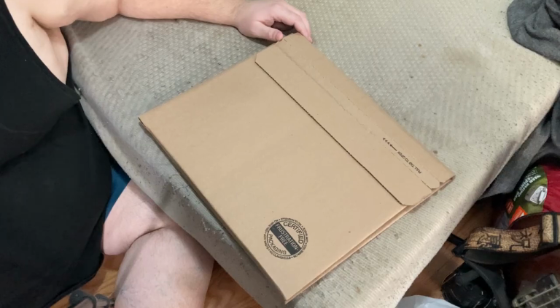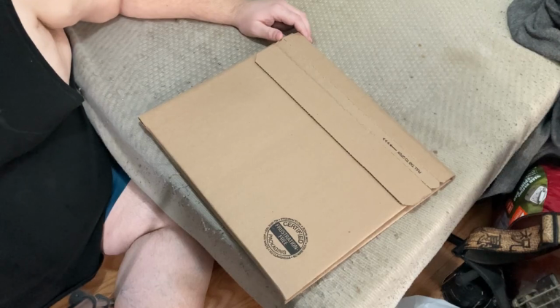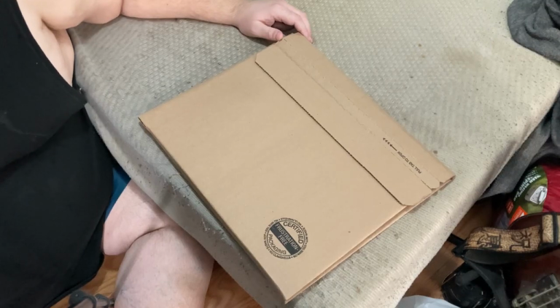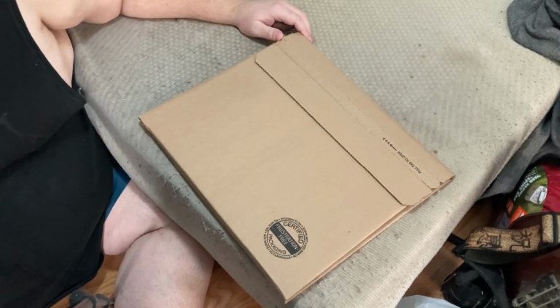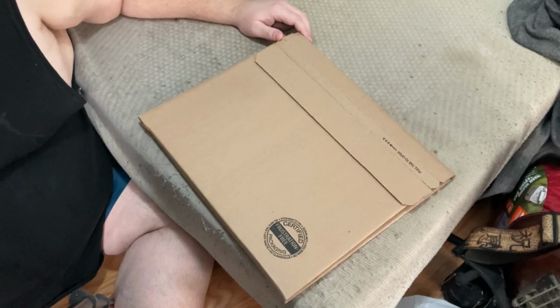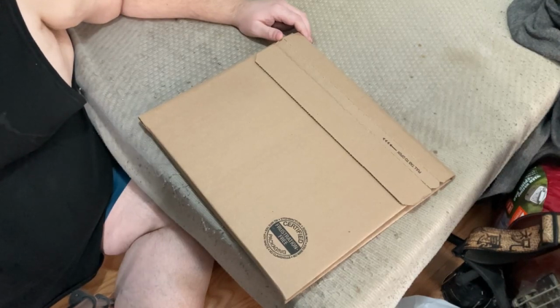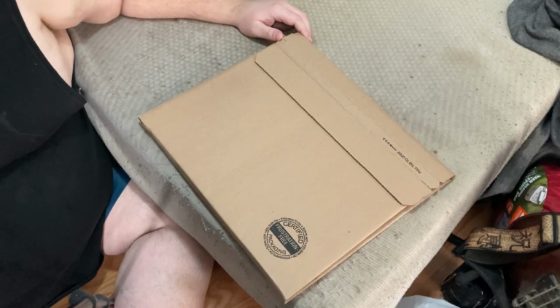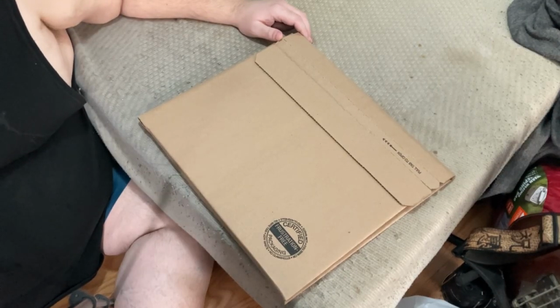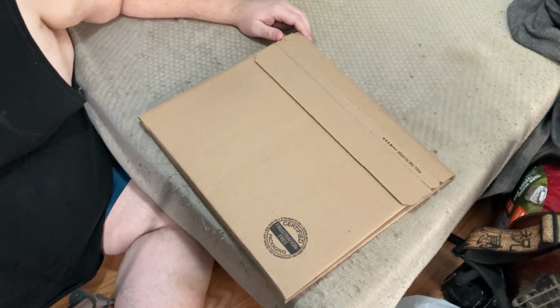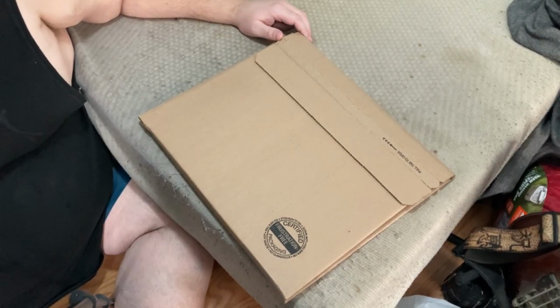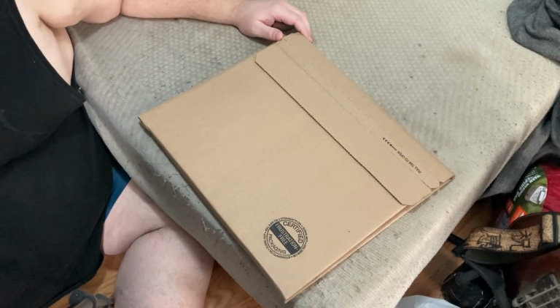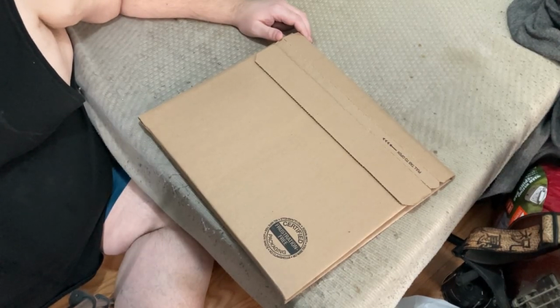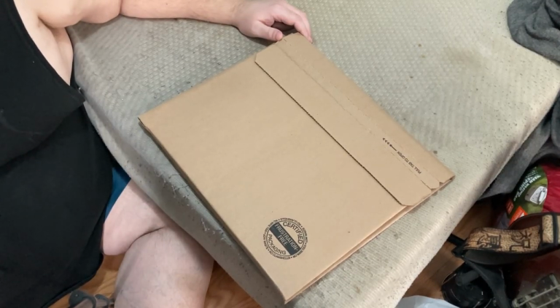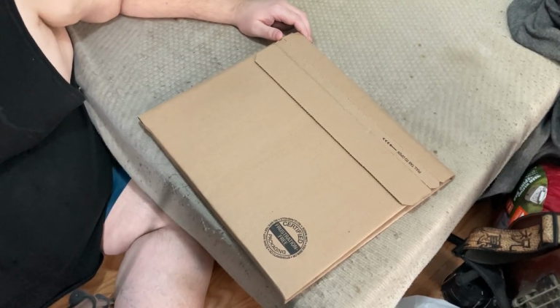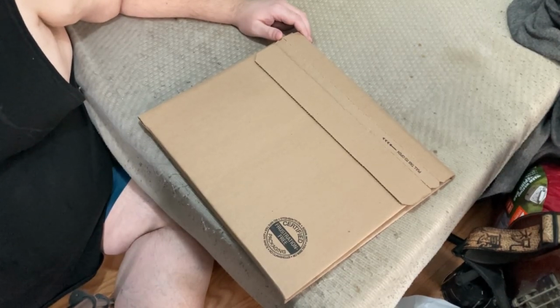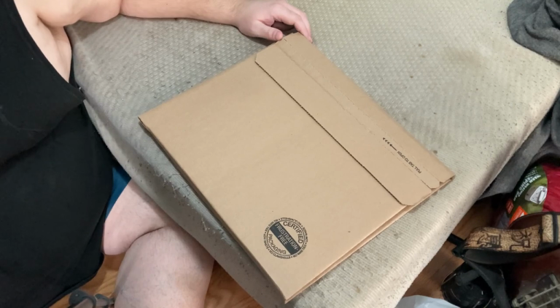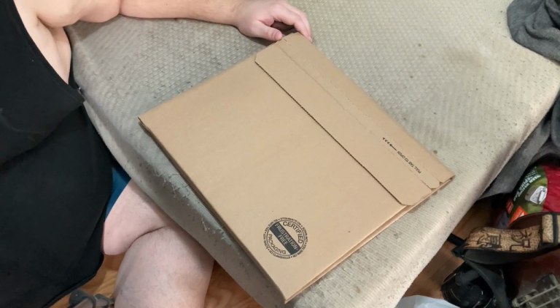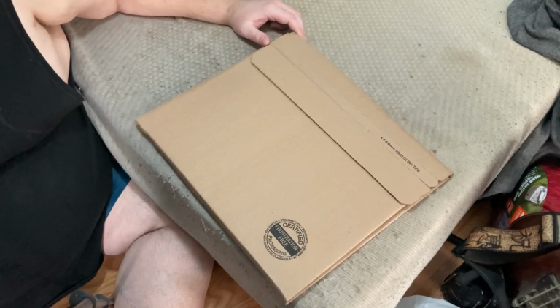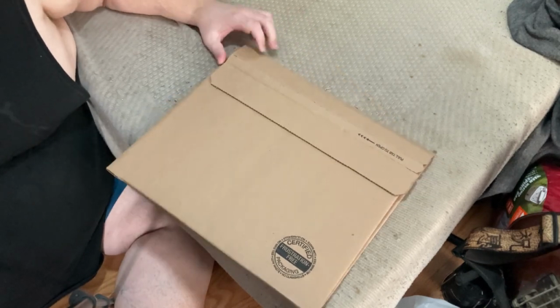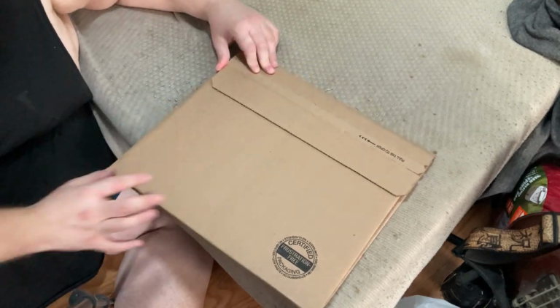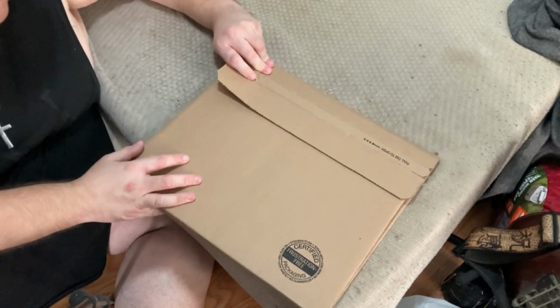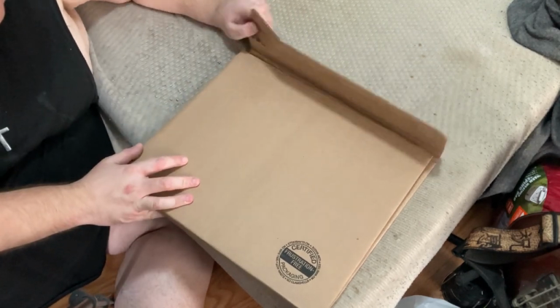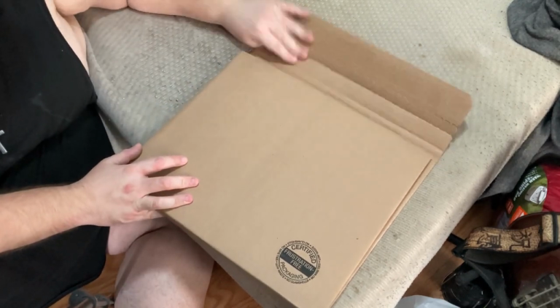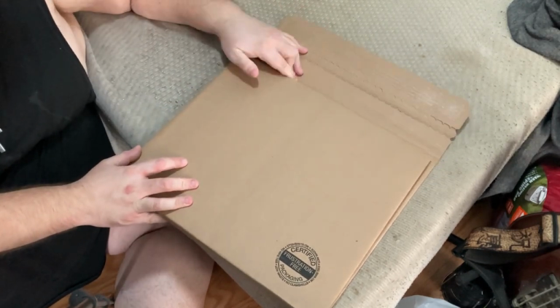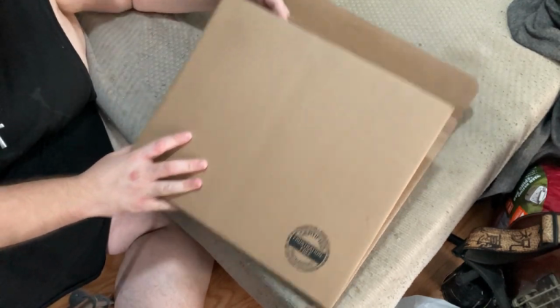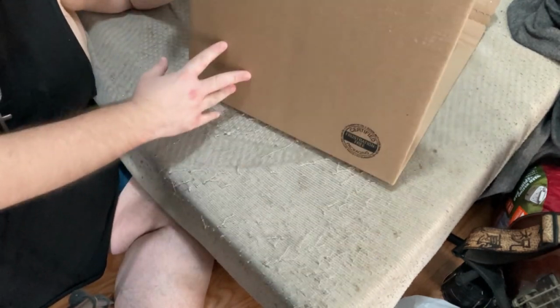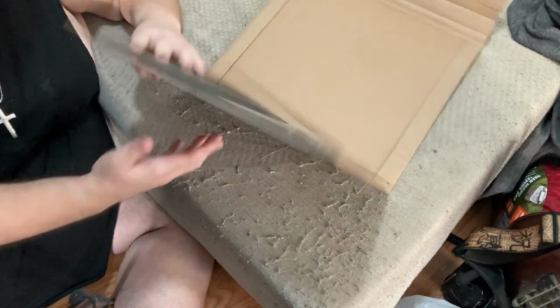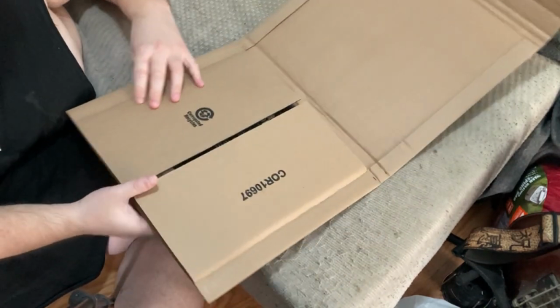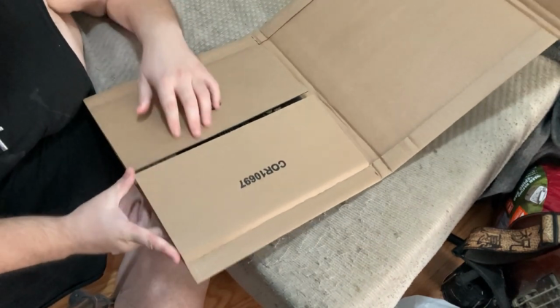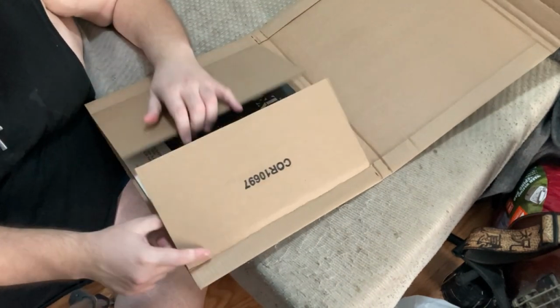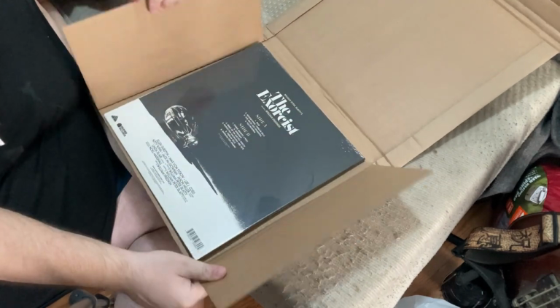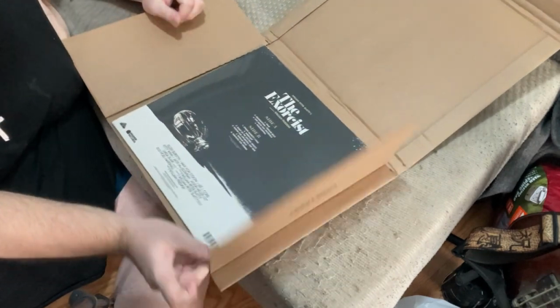Hey friends and fellow YouTubers, today we'll be unboxing and reviewing The Exorcist Vinyl Soundtrack. This is the anniversary edition of the soundtrack.